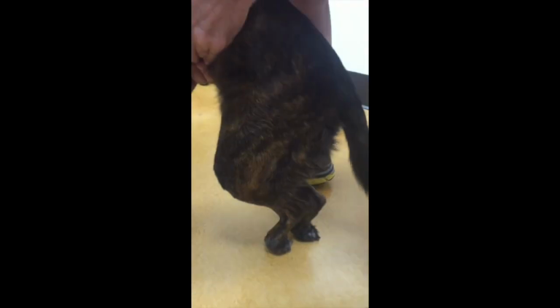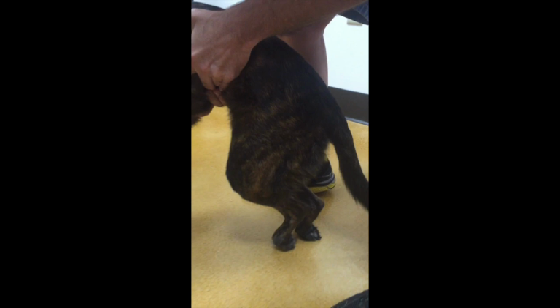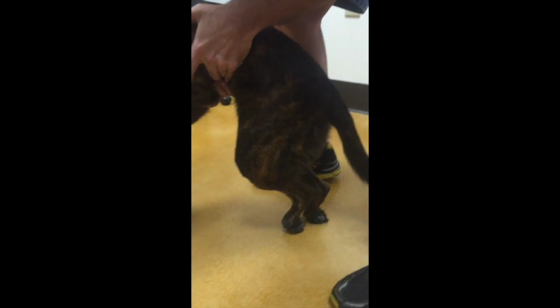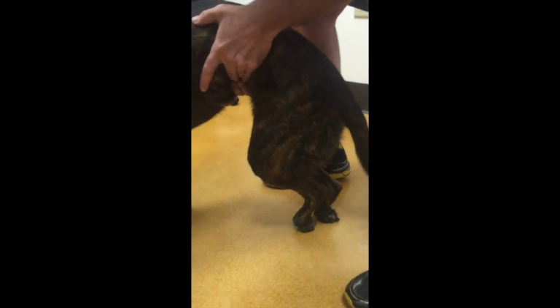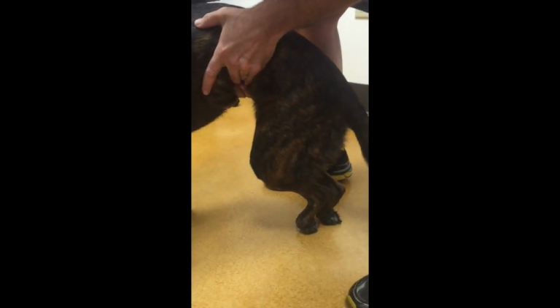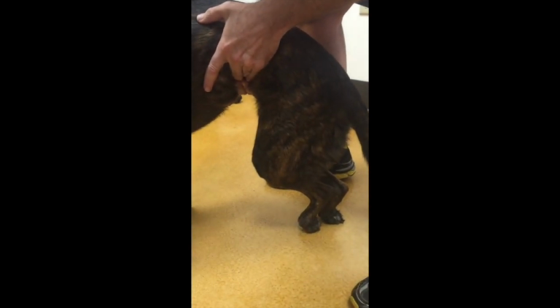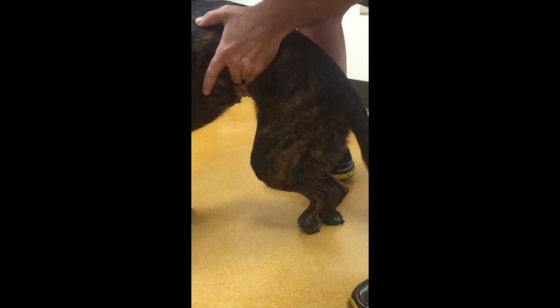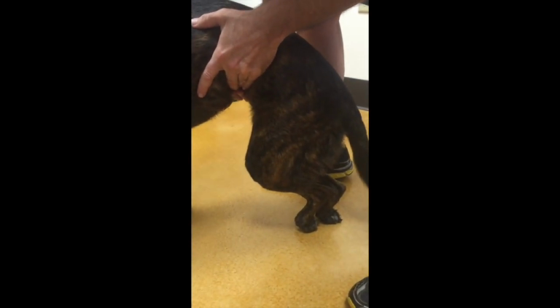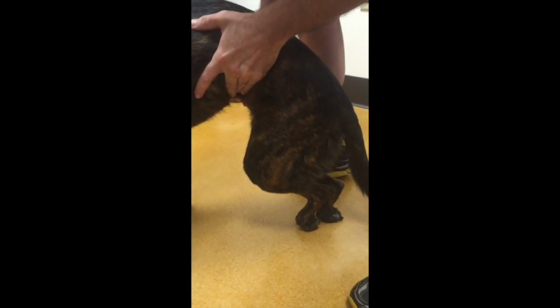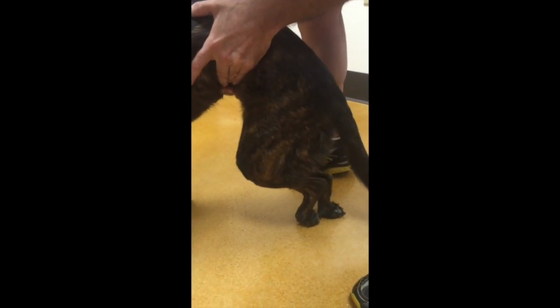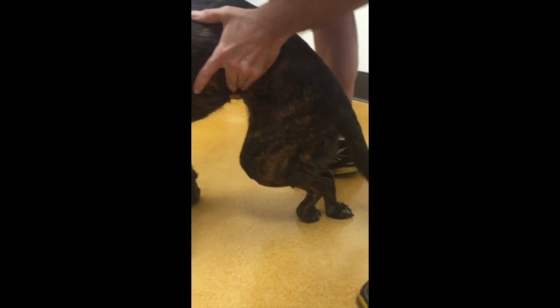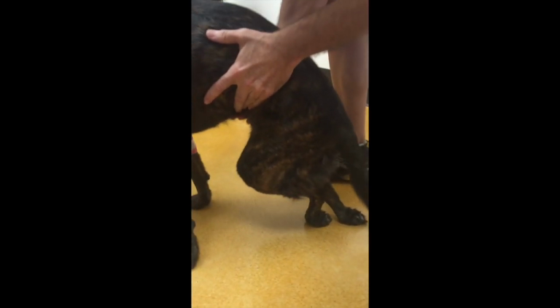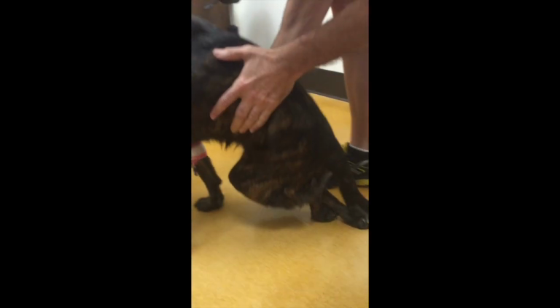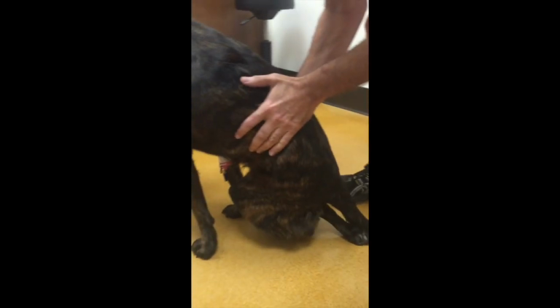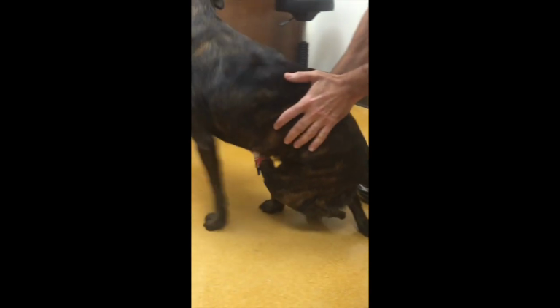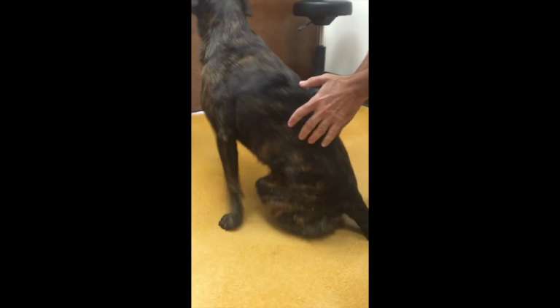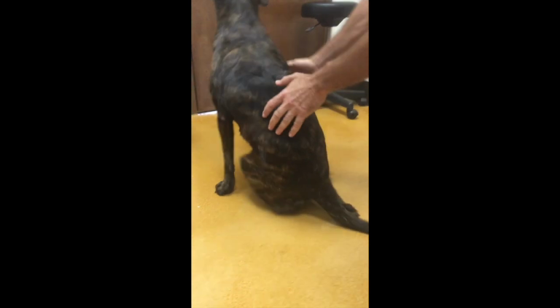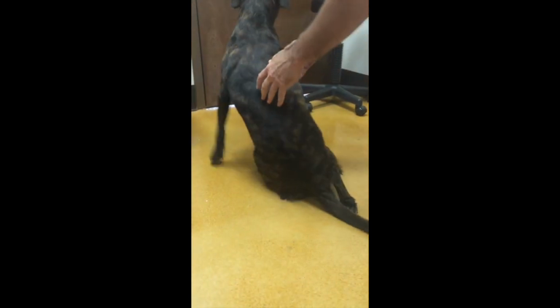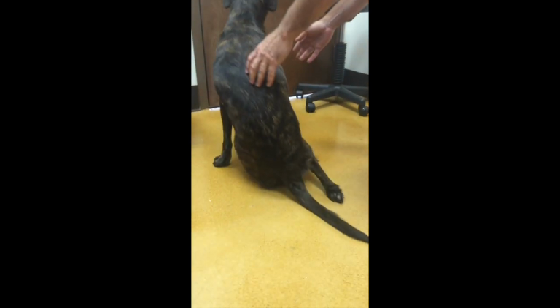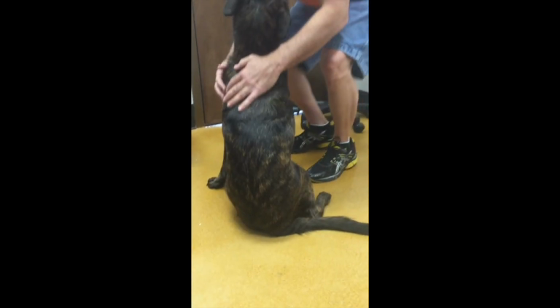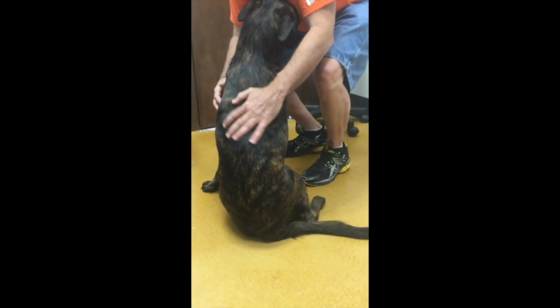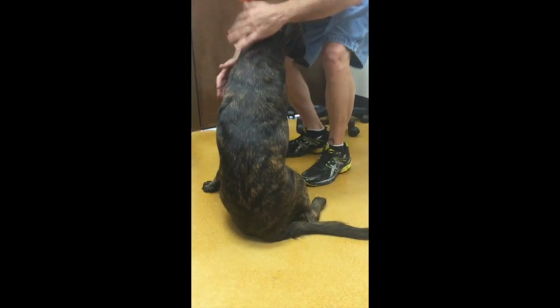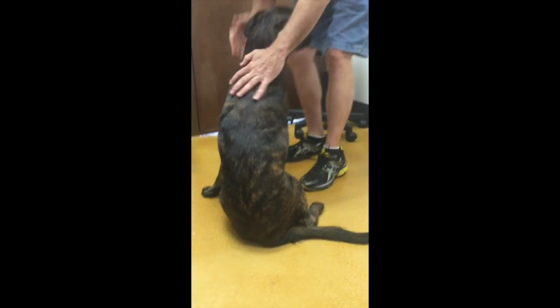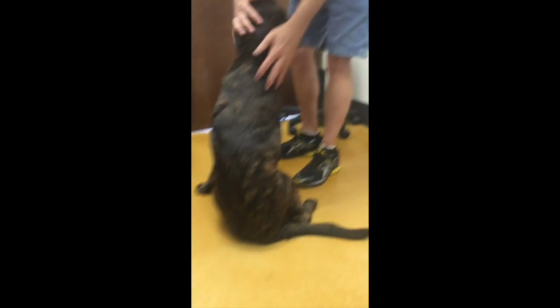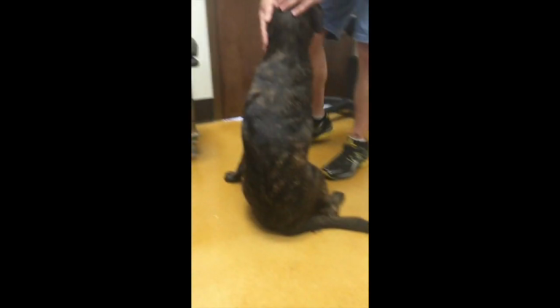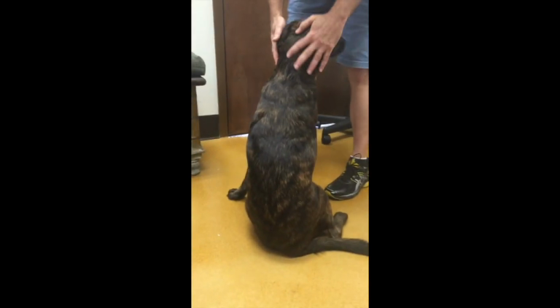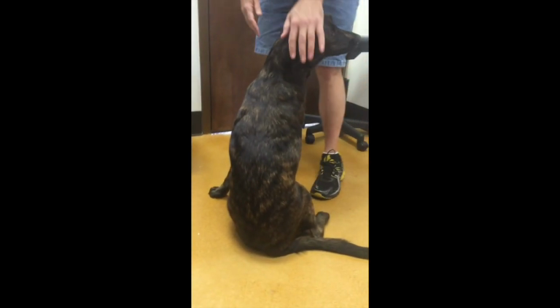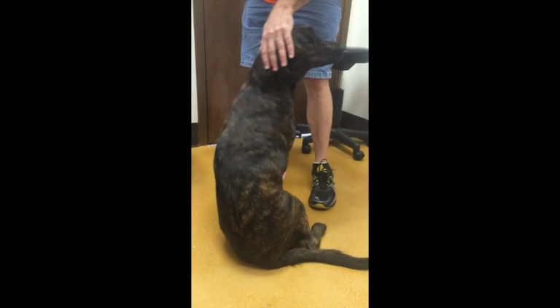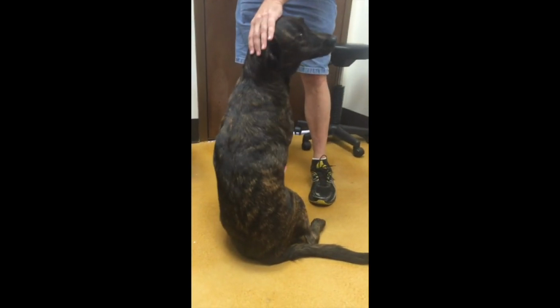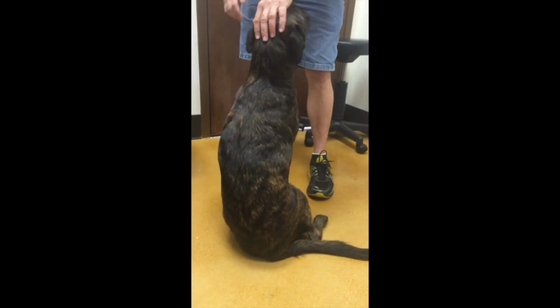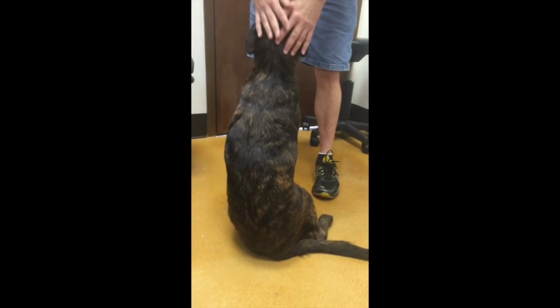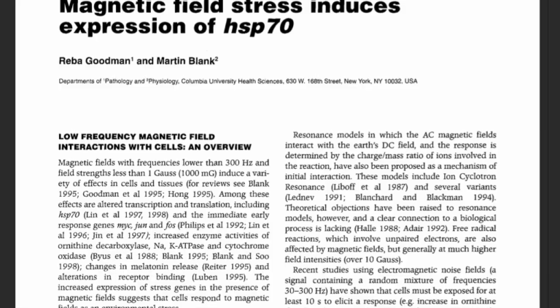Animals with neurologic dysfunction such as these have been returned to normal with as little as one to three treatments. It's an honor to be involved with something that restores health back so quickly.